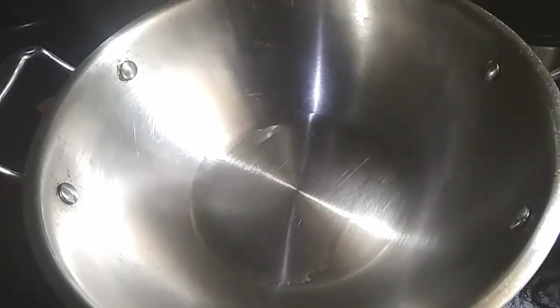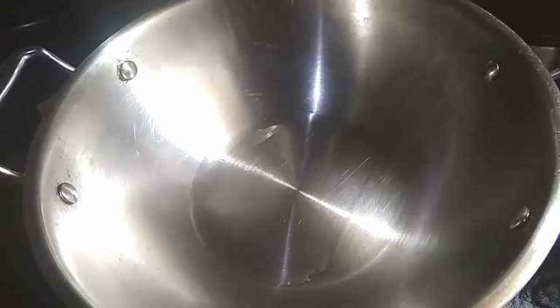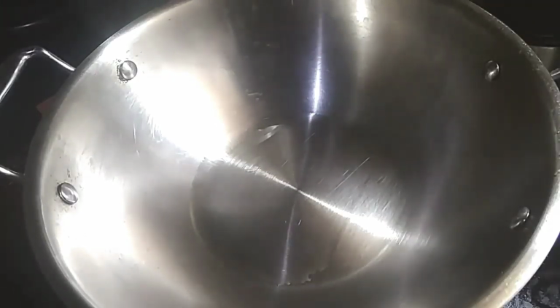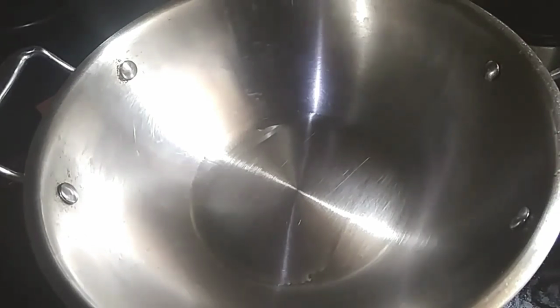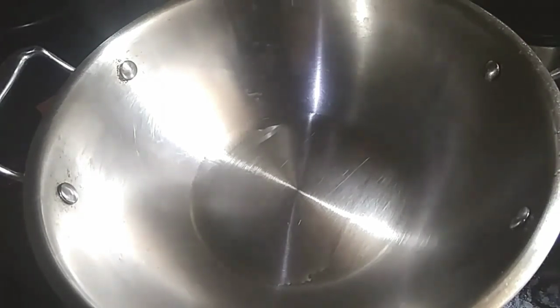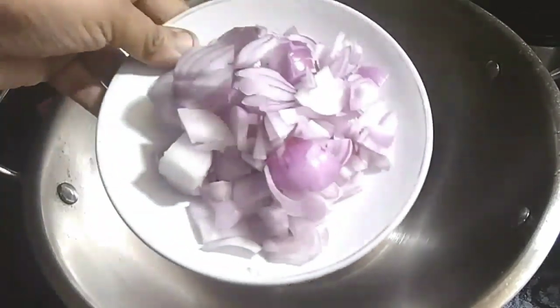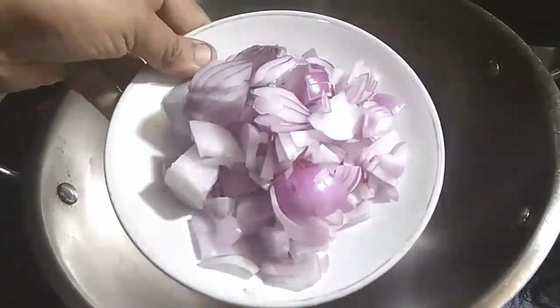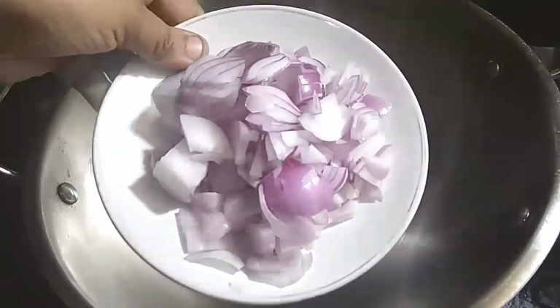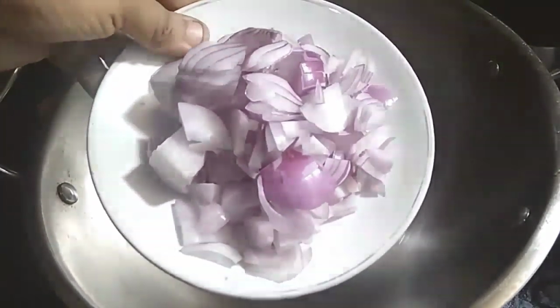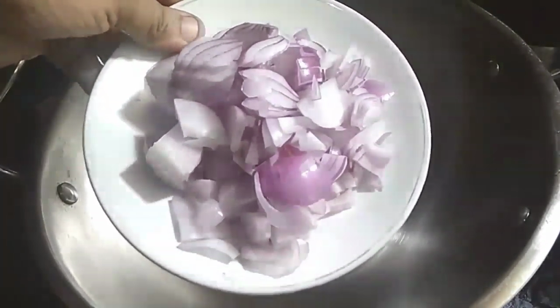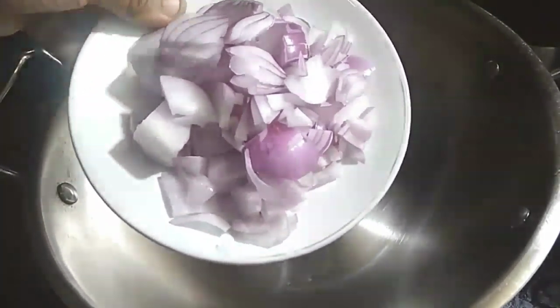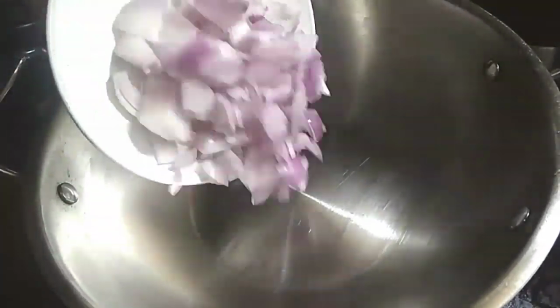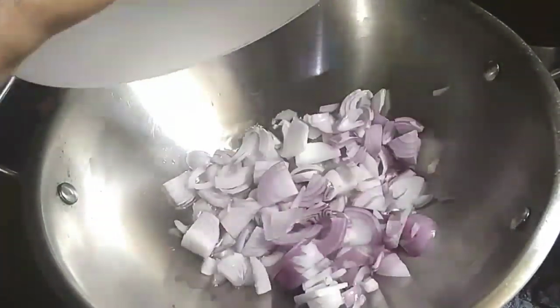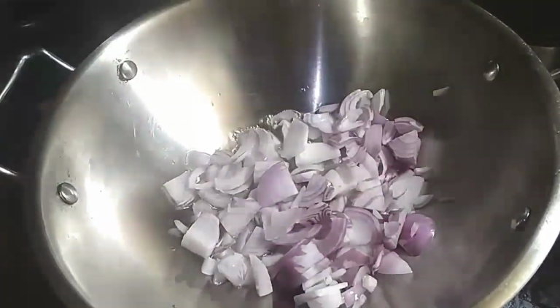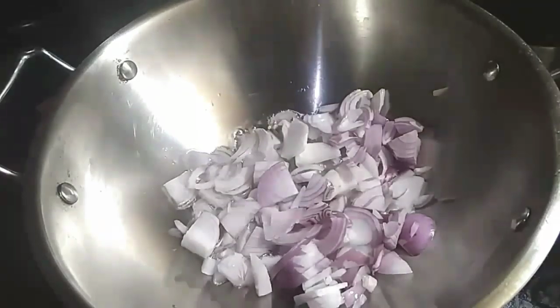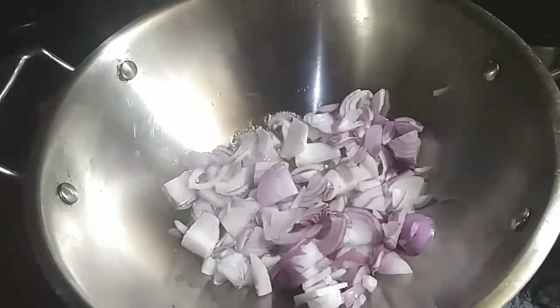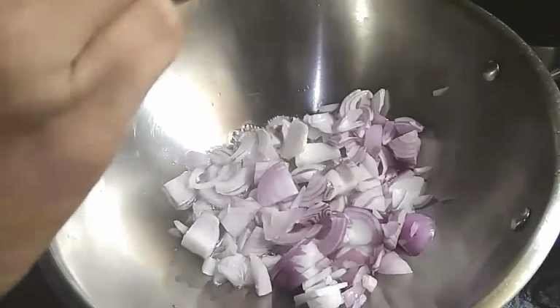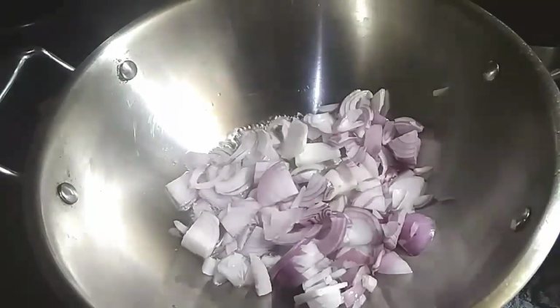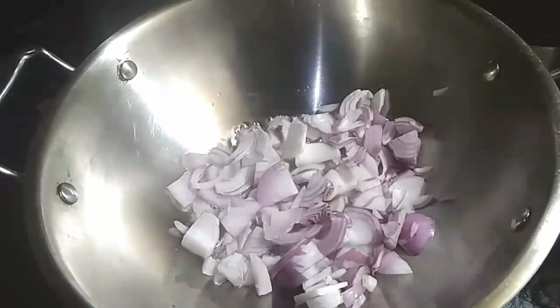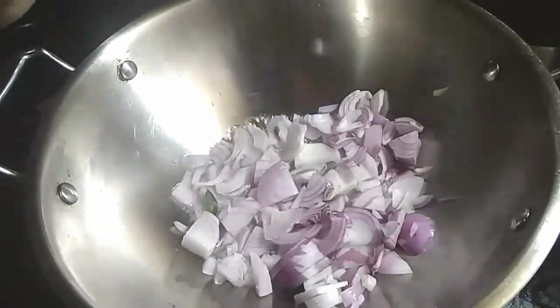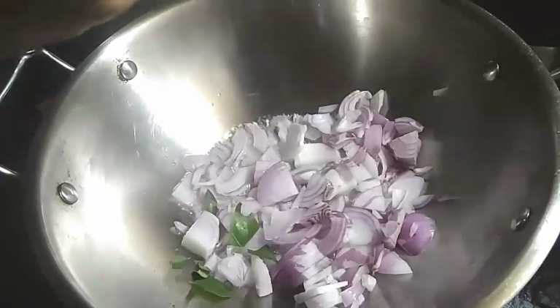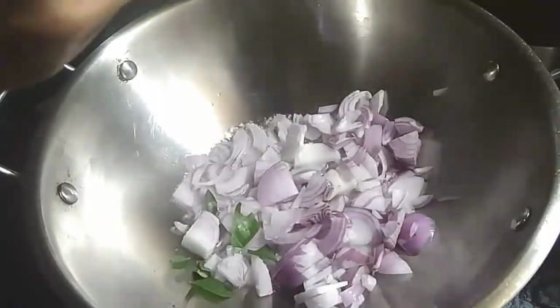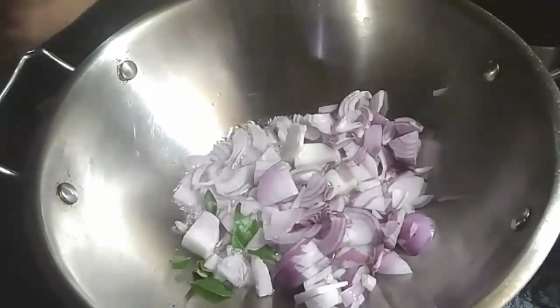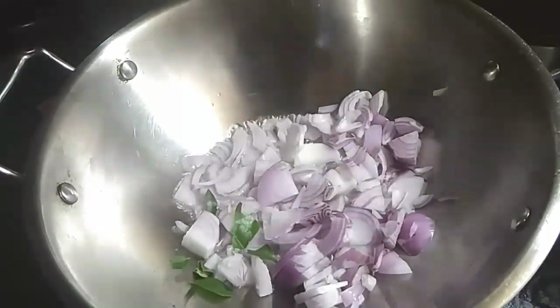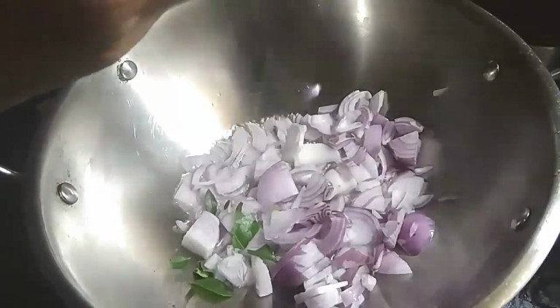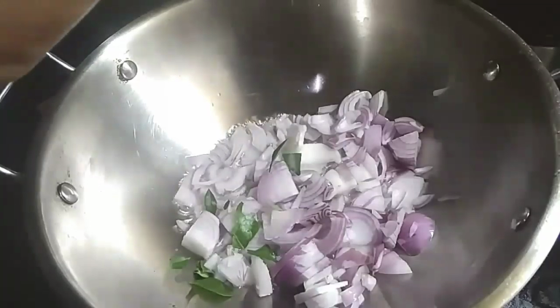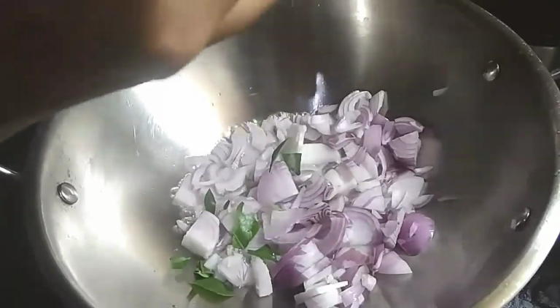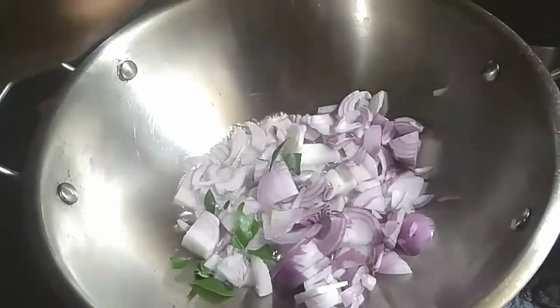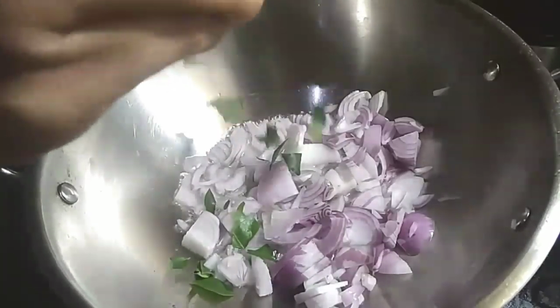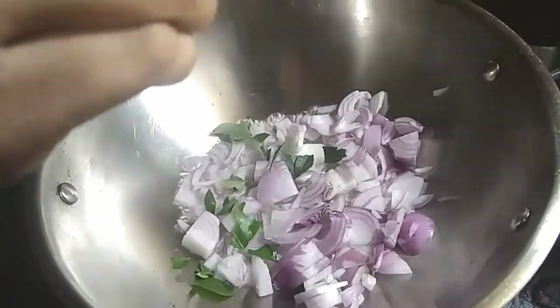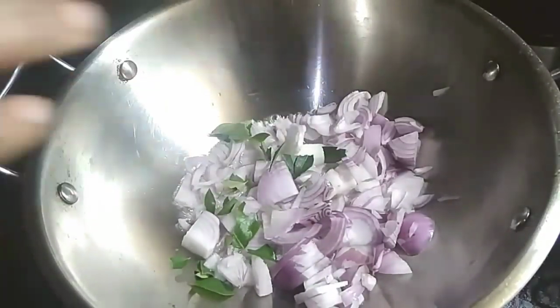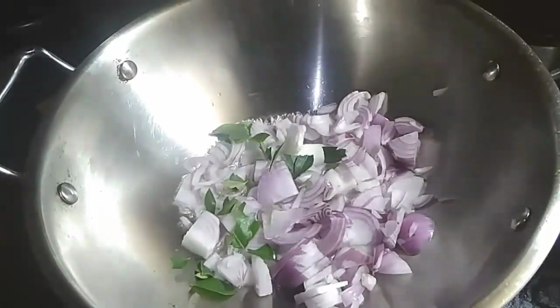2 tbsp of pan. We will cut 2 pieces. 1 tsp of 2 tbsp of poke, 1 tsp of pasta.